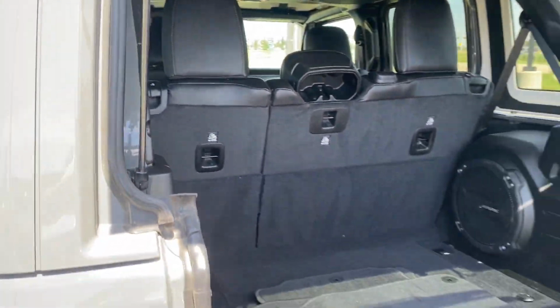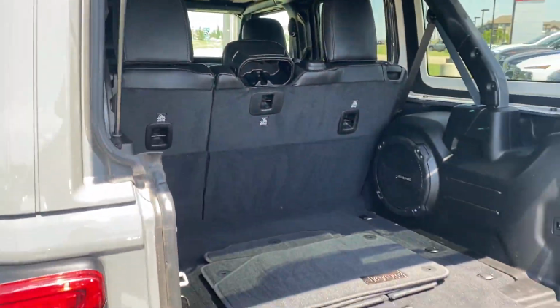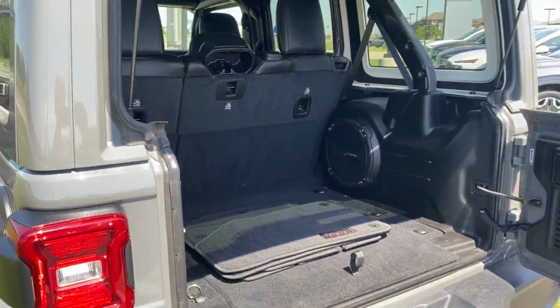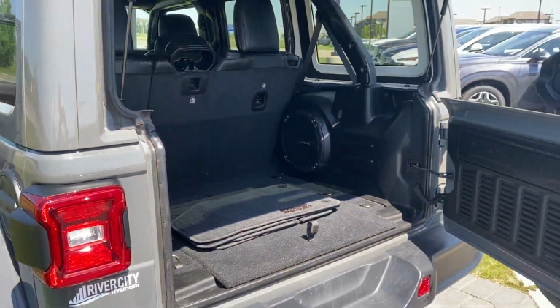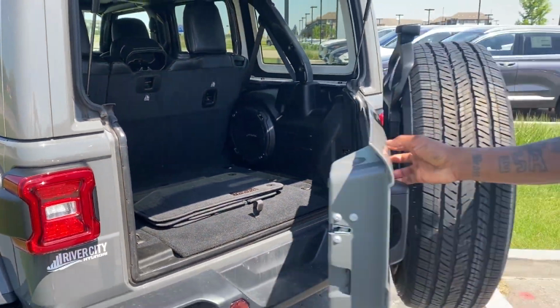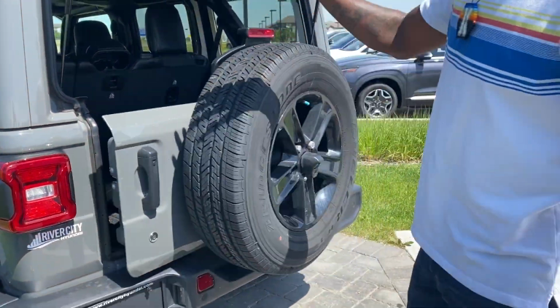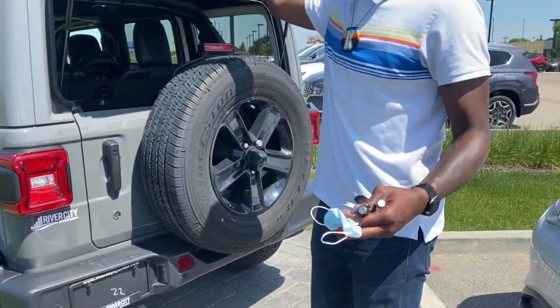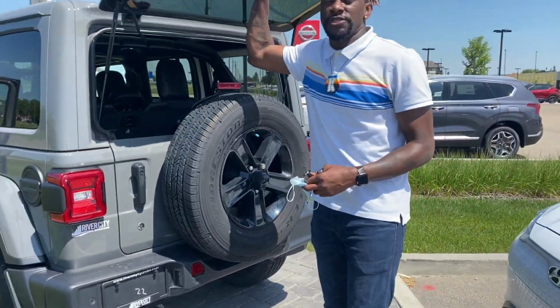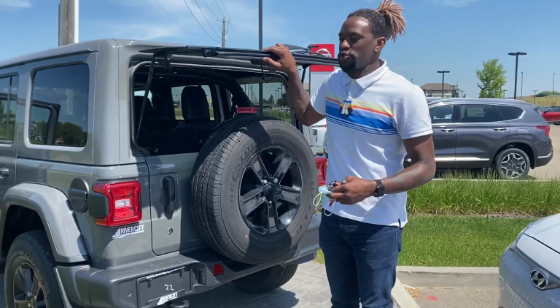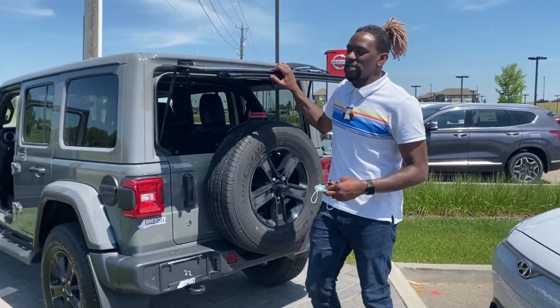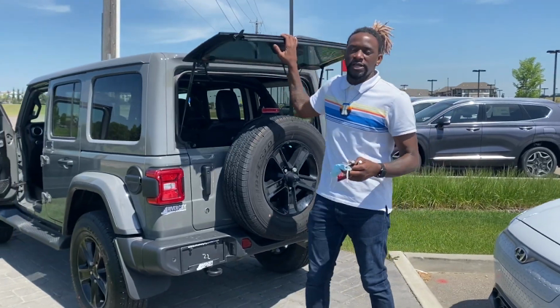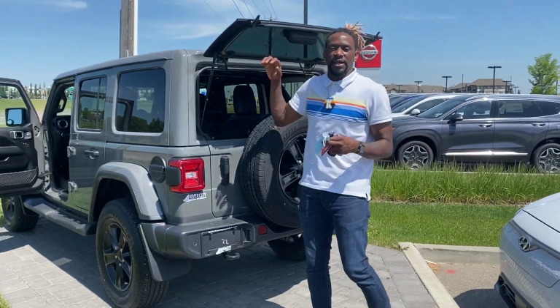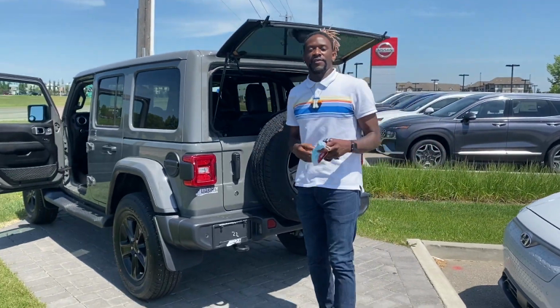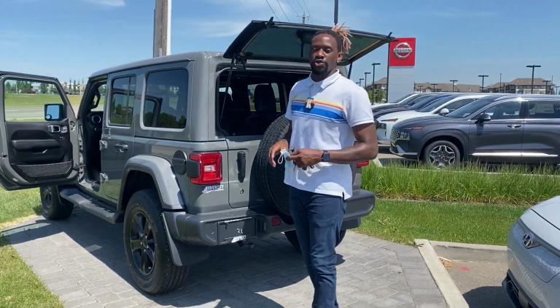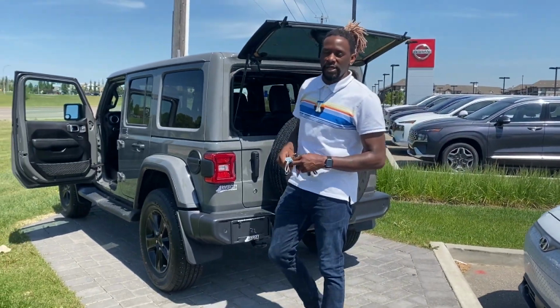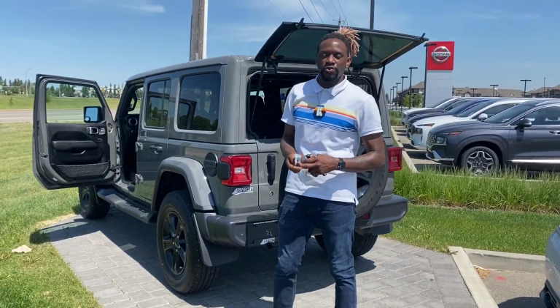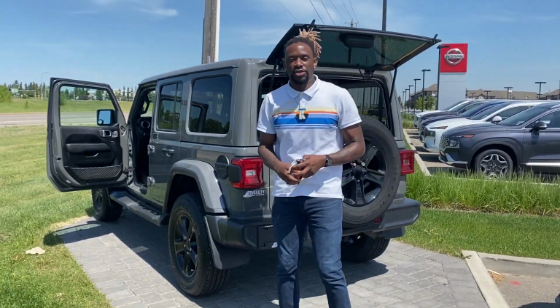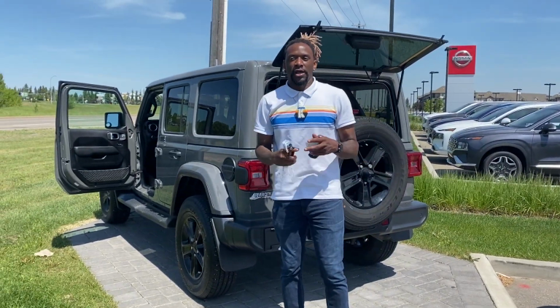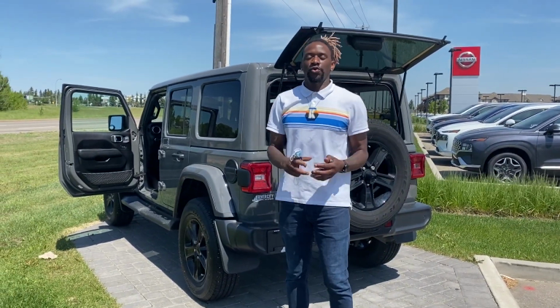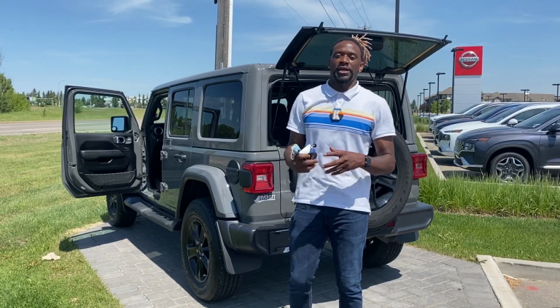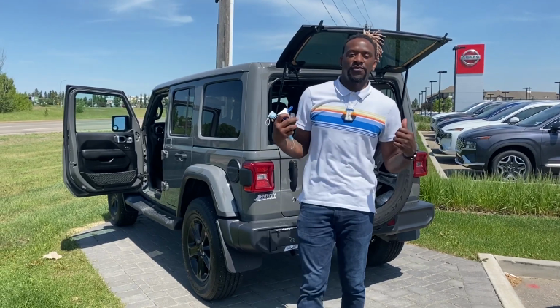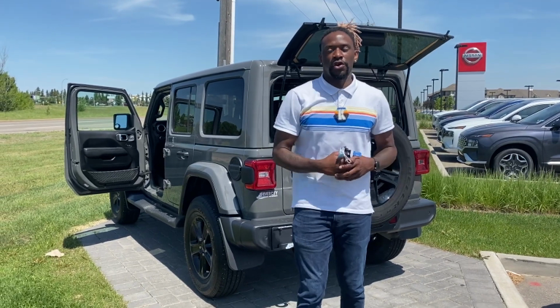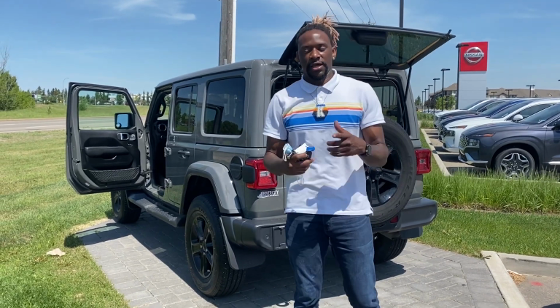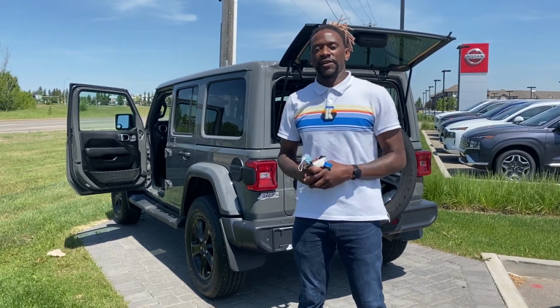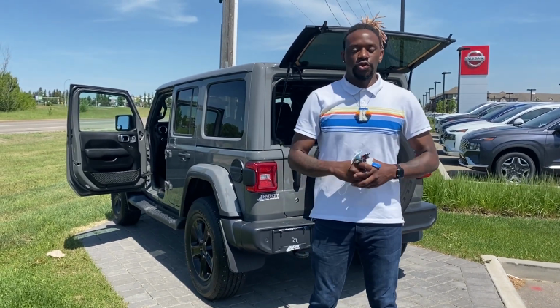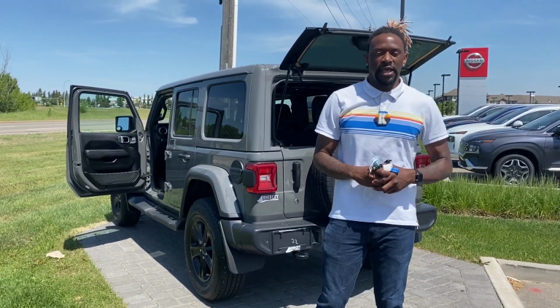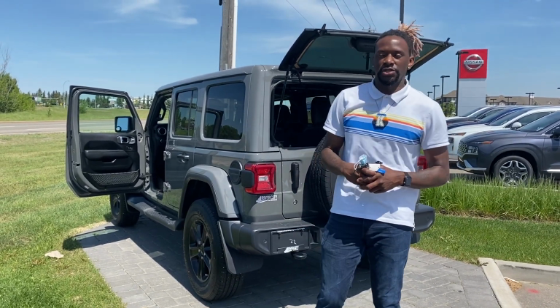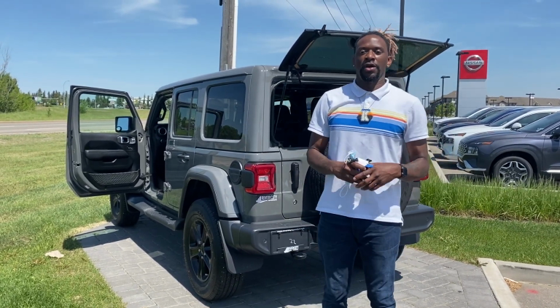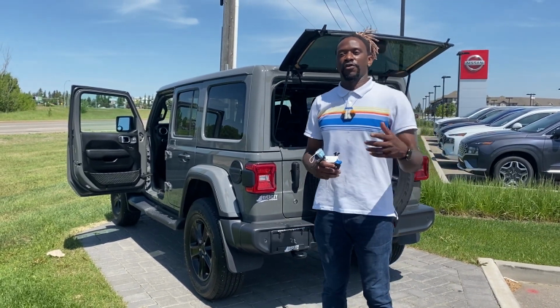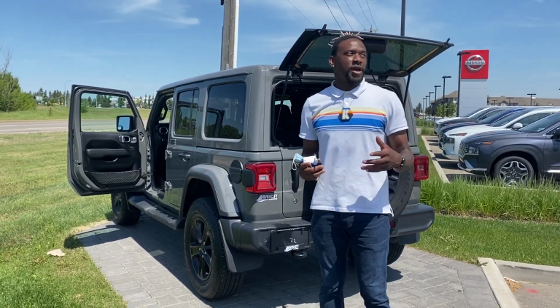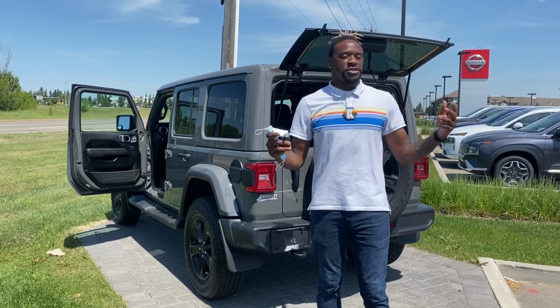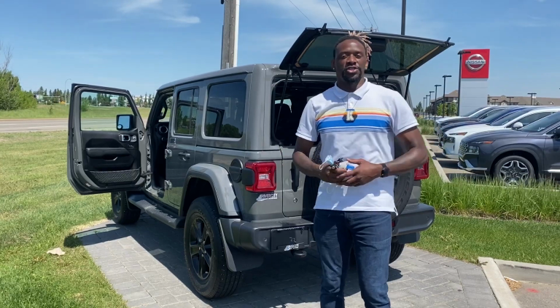This is your 2020 Jeep Wrangler. If you have any questions, please don't hesitate to contact me at 780-238-8200. Let me do all I can to make this vehicle yours. Again, 780-238-8200. Have a great day and enjoy the sunny weather, Jerry.